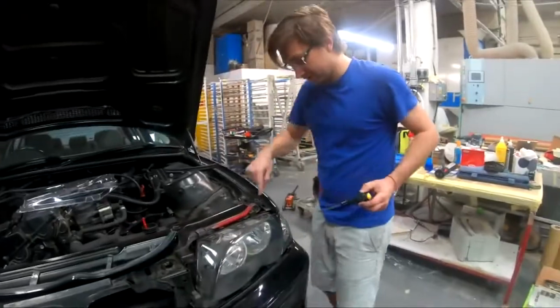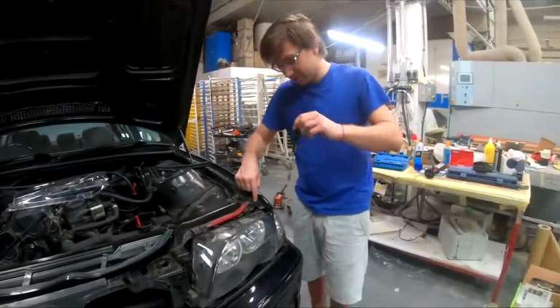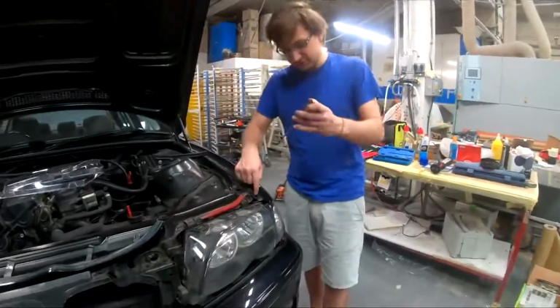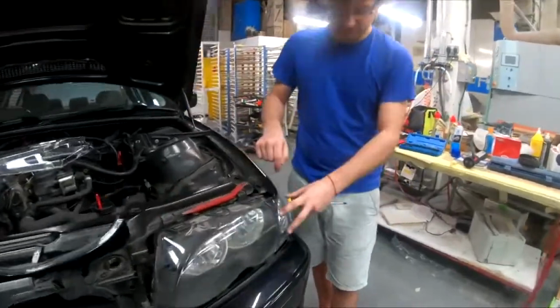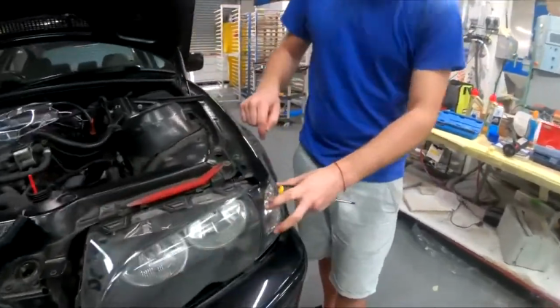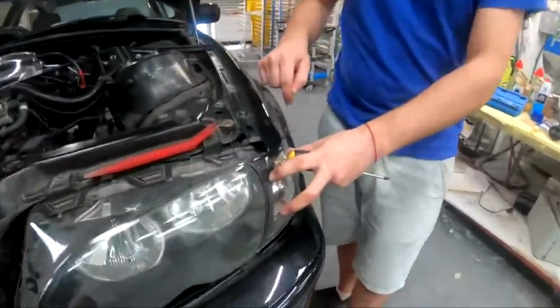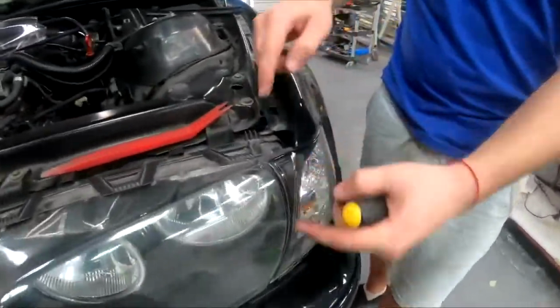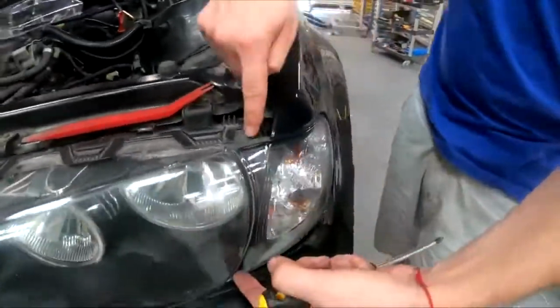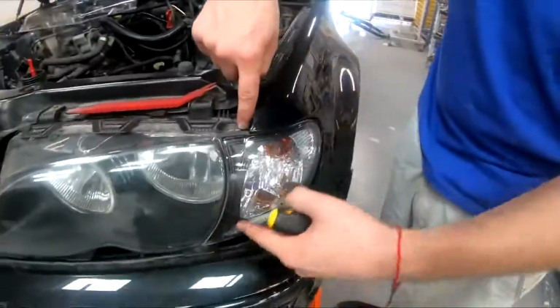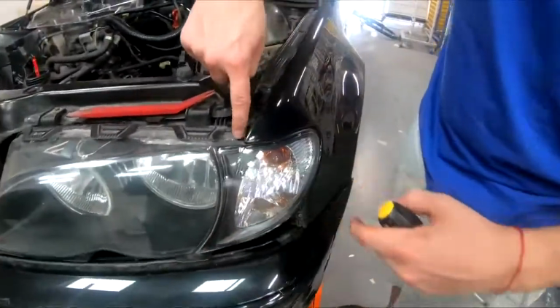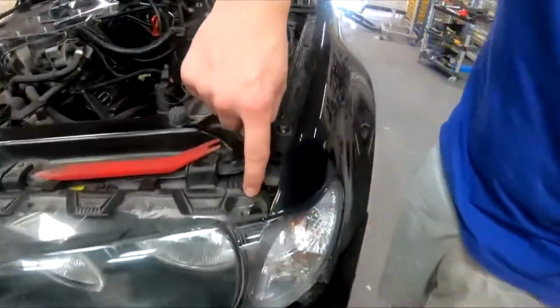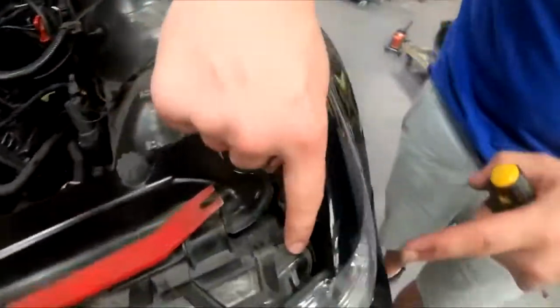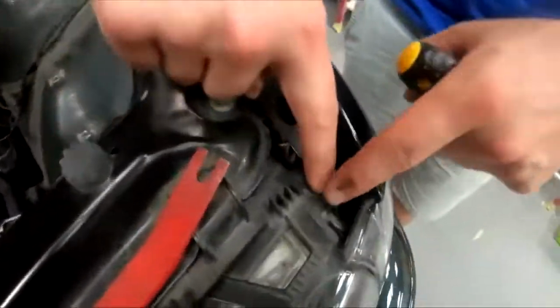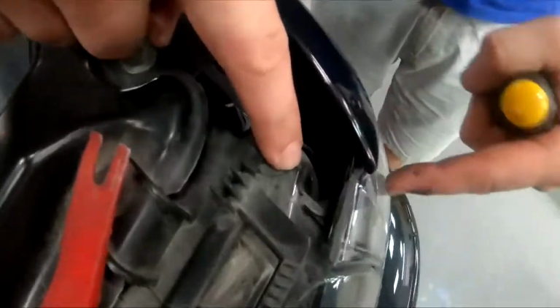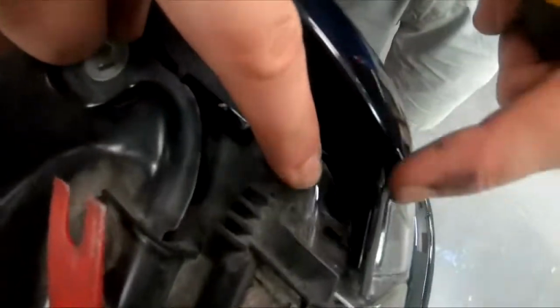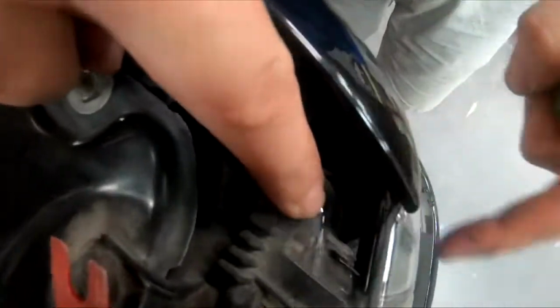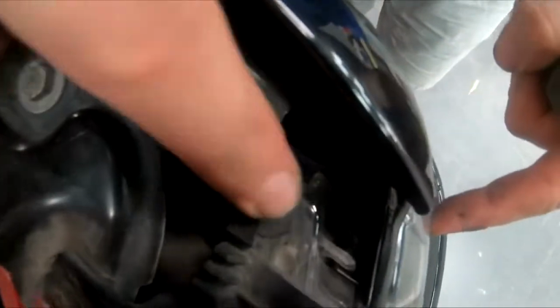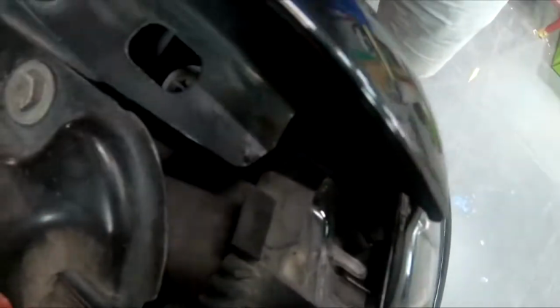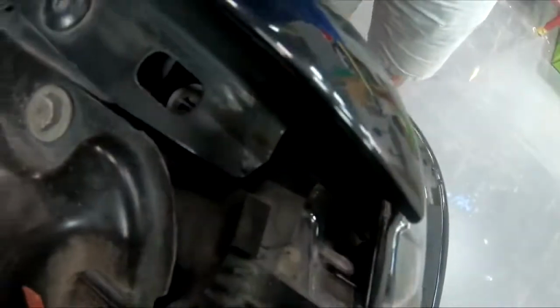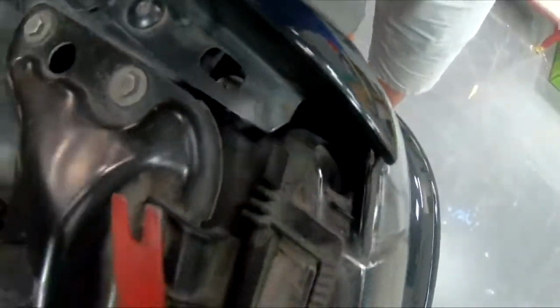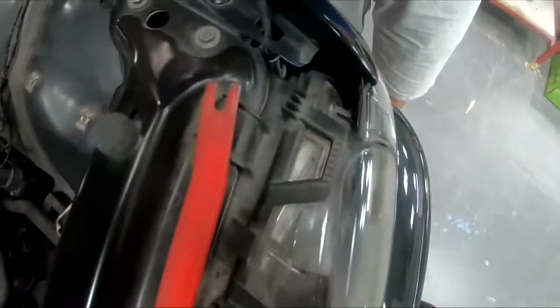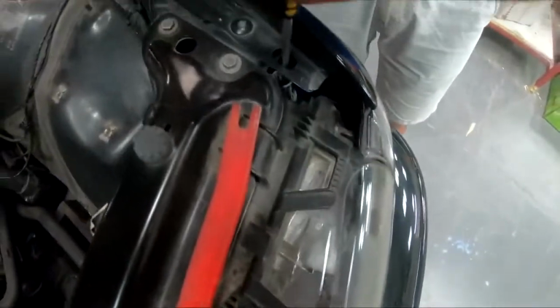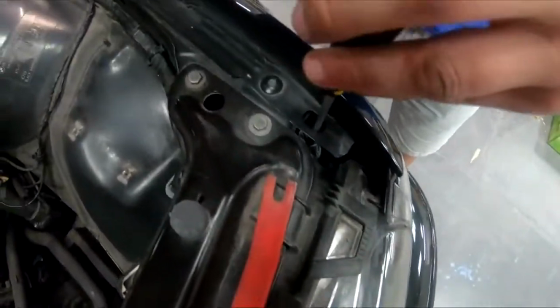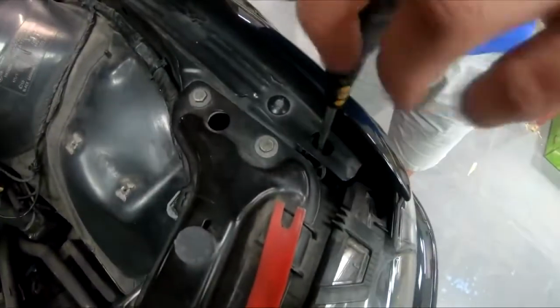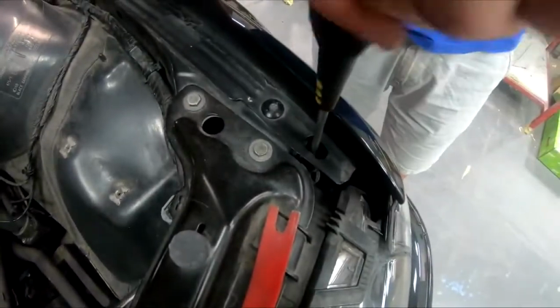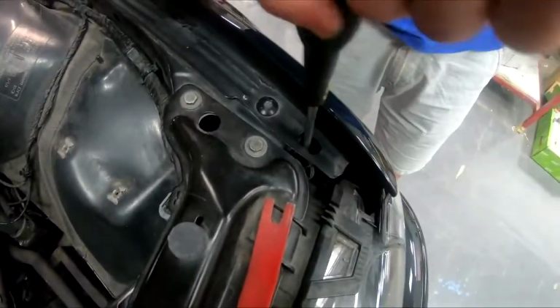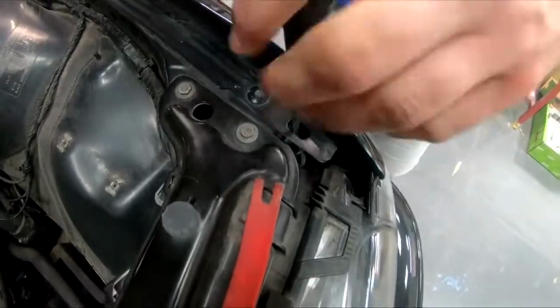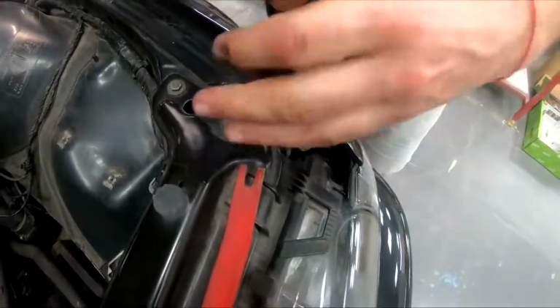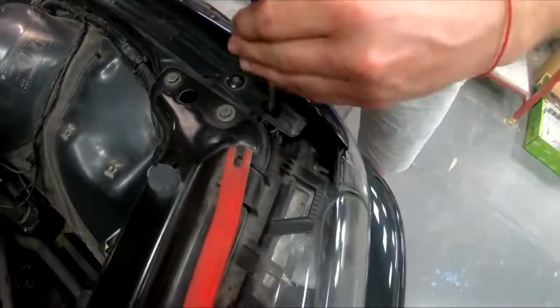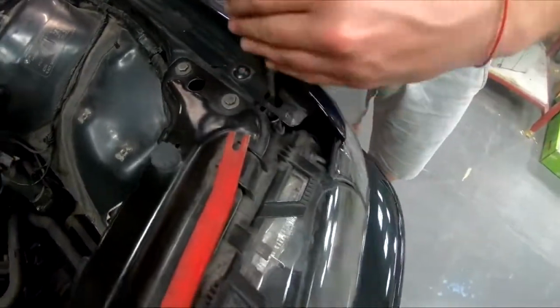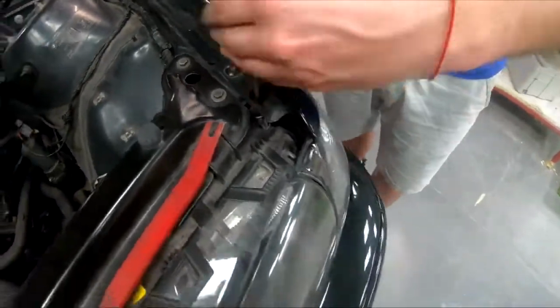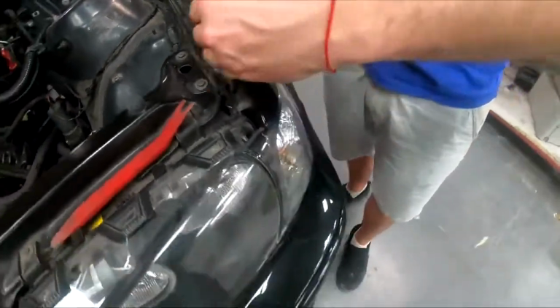Now undo the screw for the turn signal so you can actually take it off. You can see right here that the turn signal is right in front, so put the screwdriver in right here and get out the turn signal.